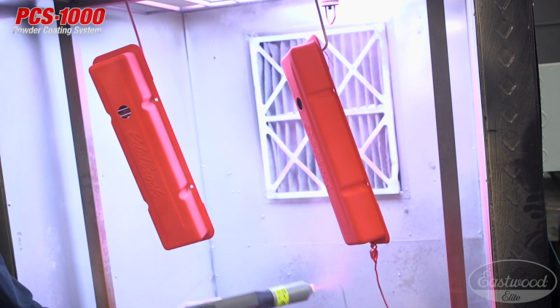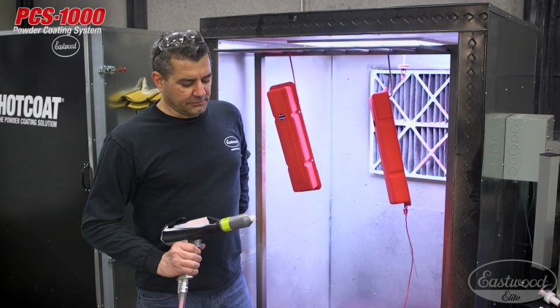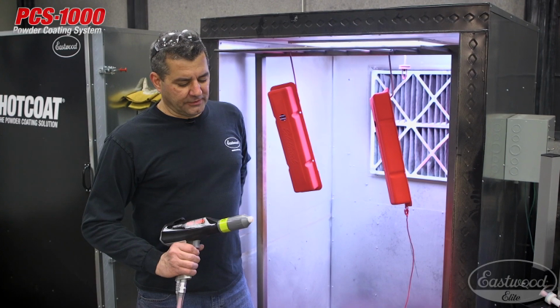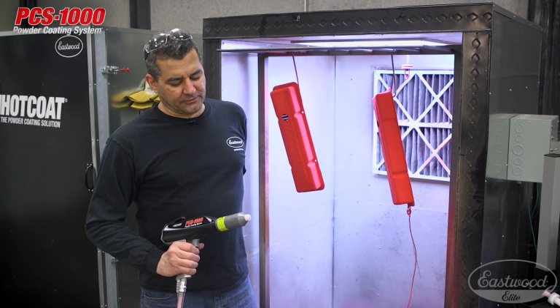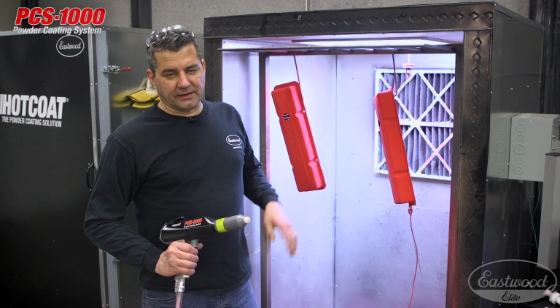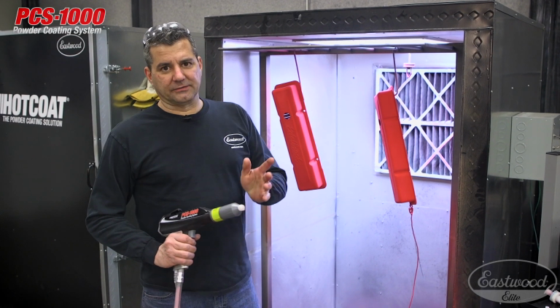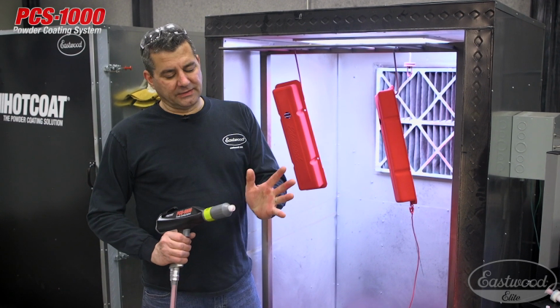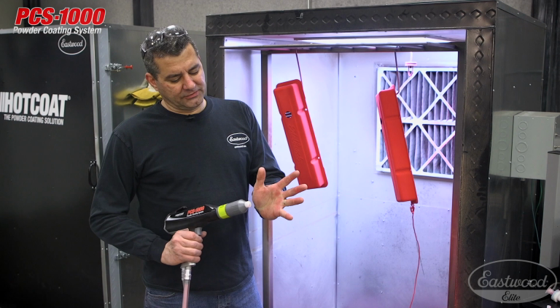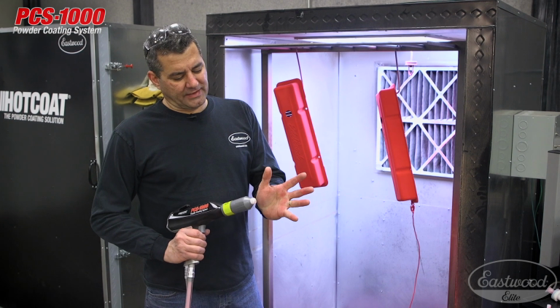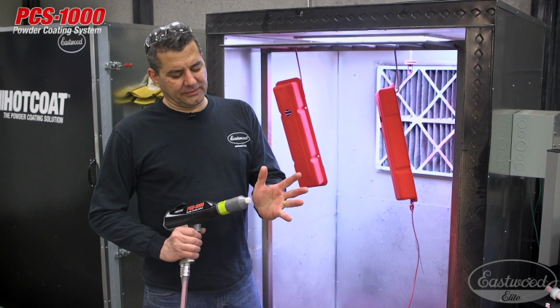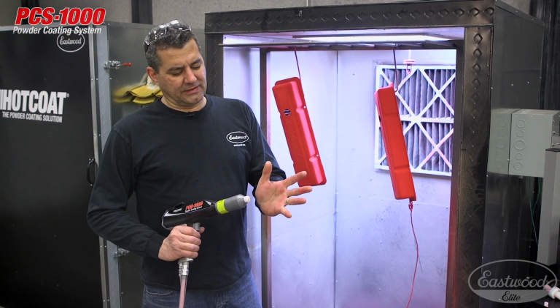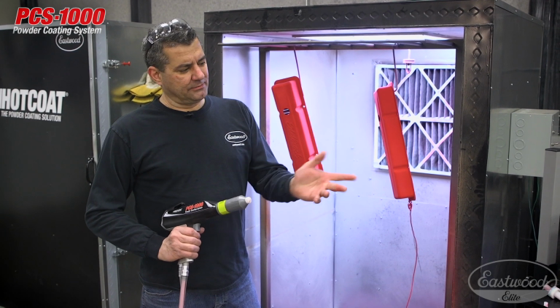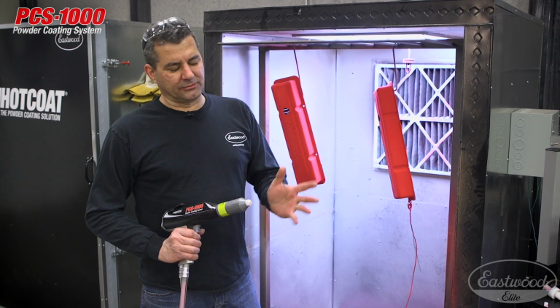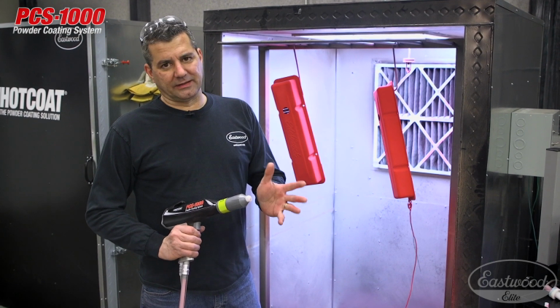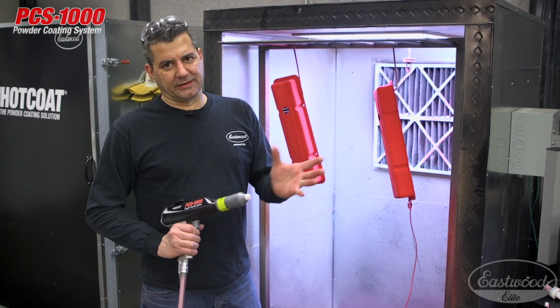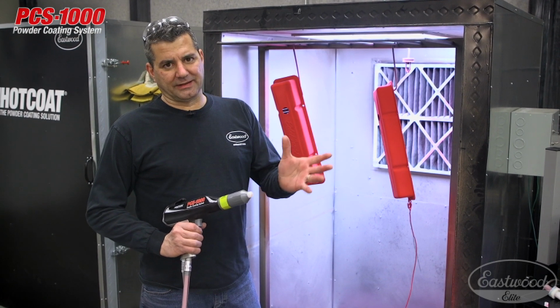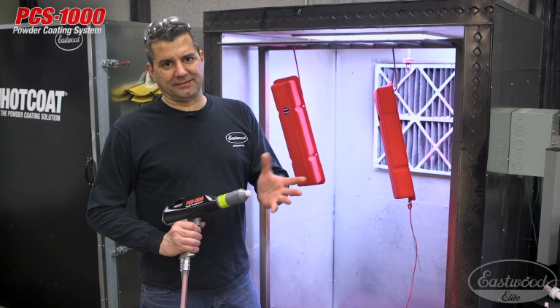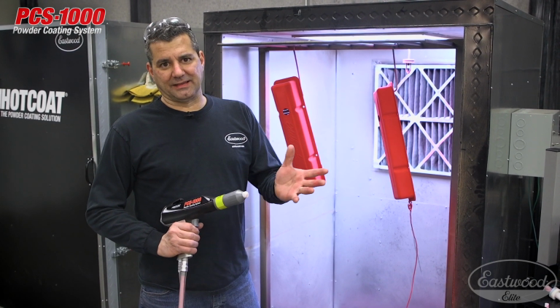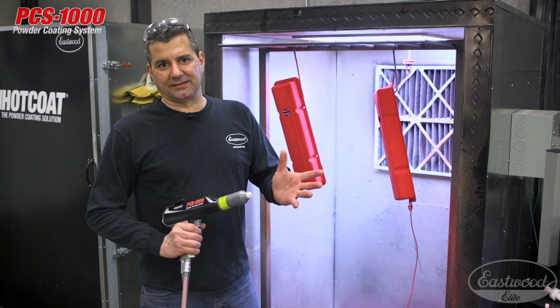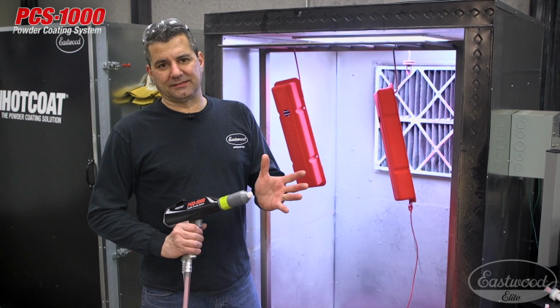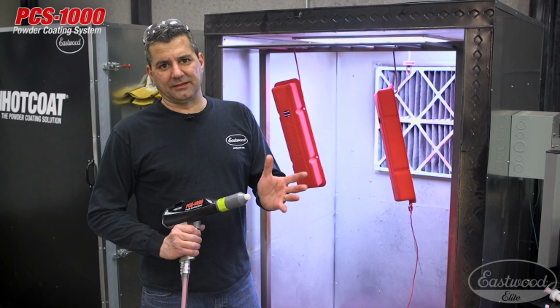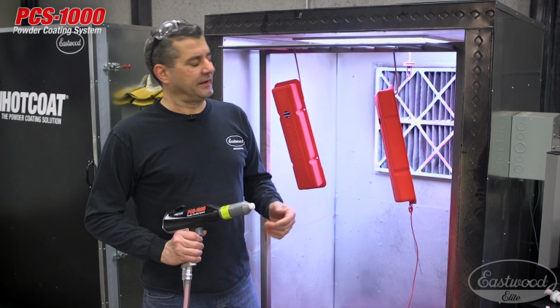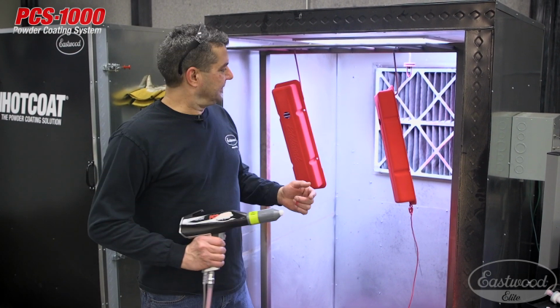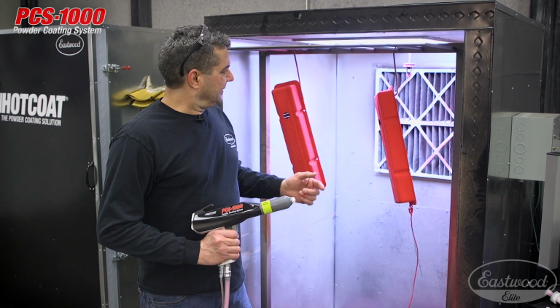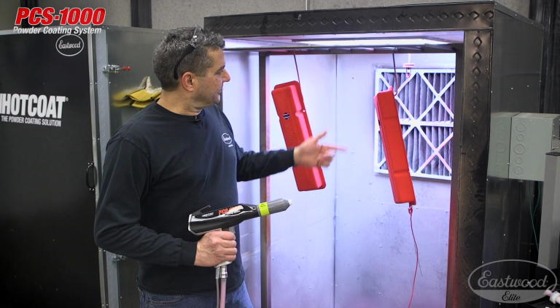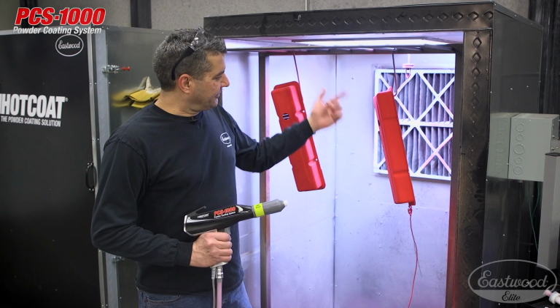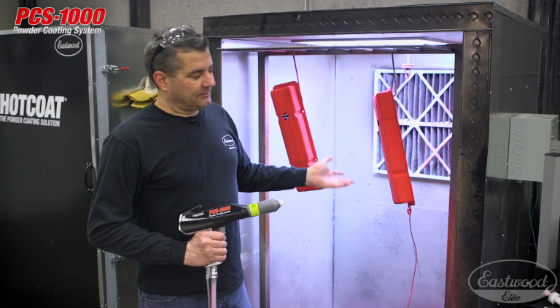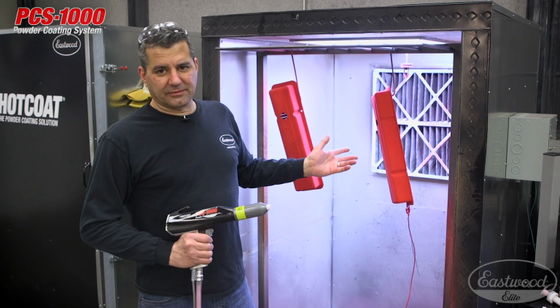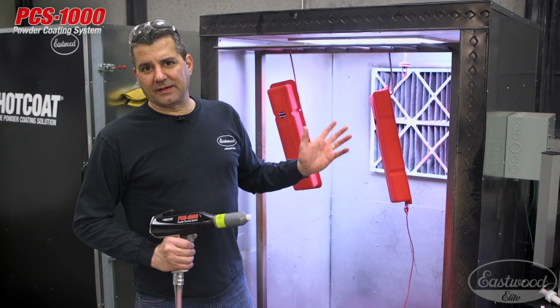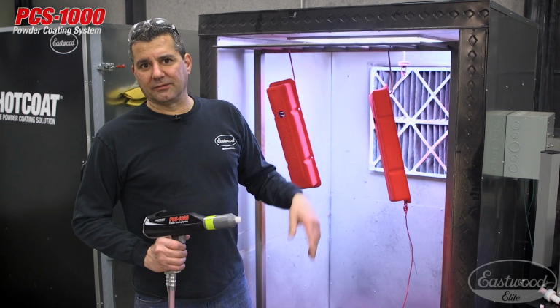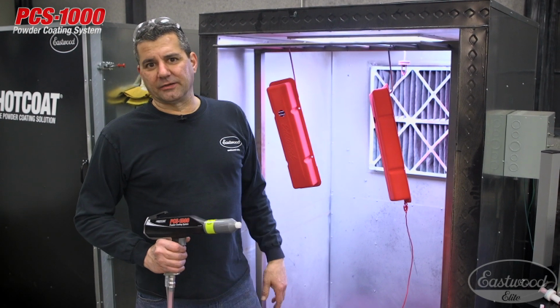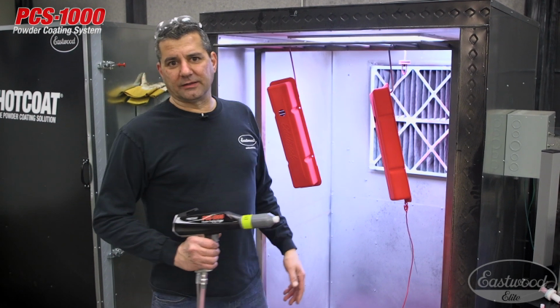So we just finished with the fan nozzle and you saw that with the regulator in there you can get this thing out to like a 6-8 inch fan. But it was enough — covered that valve cover very quickly.